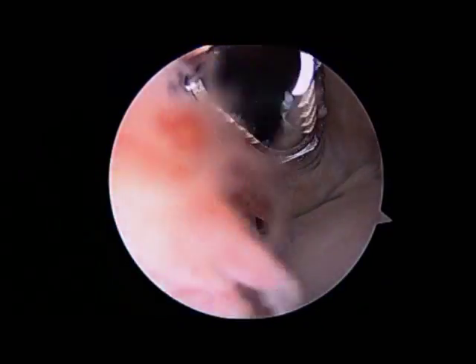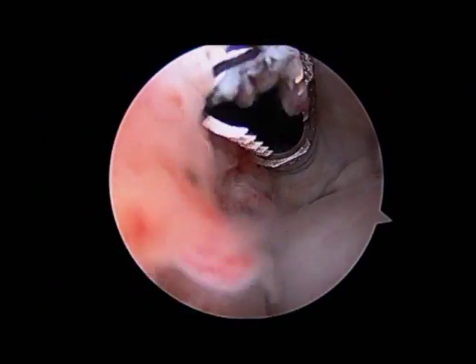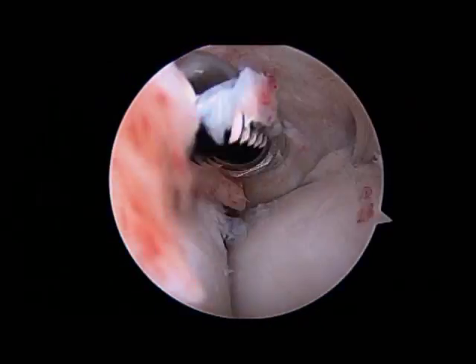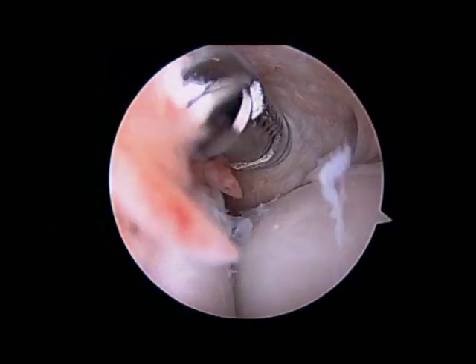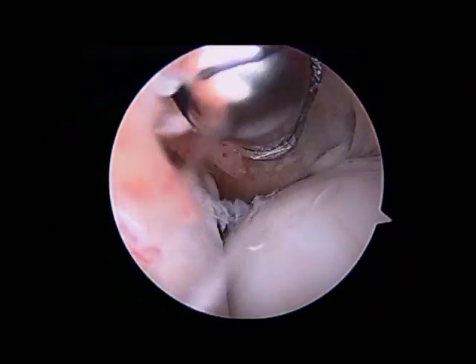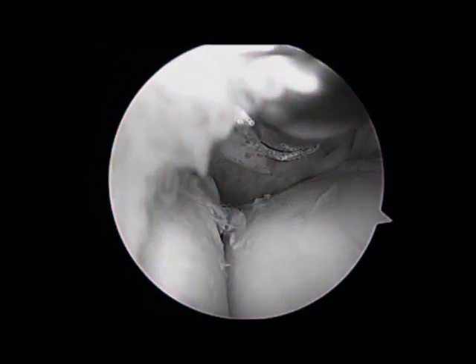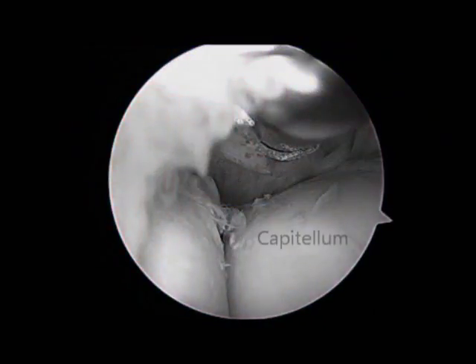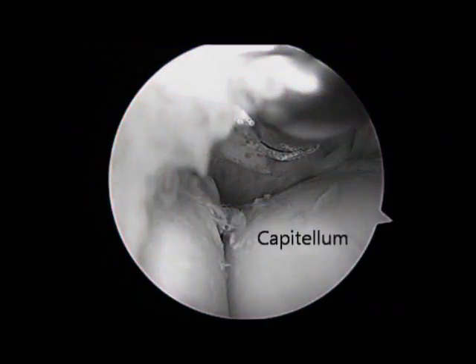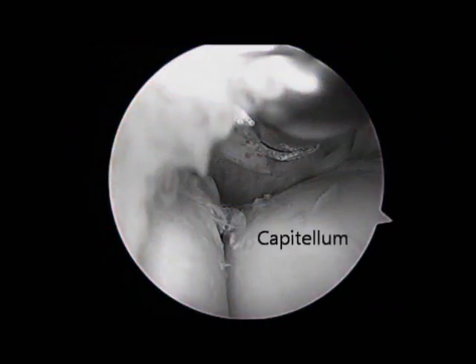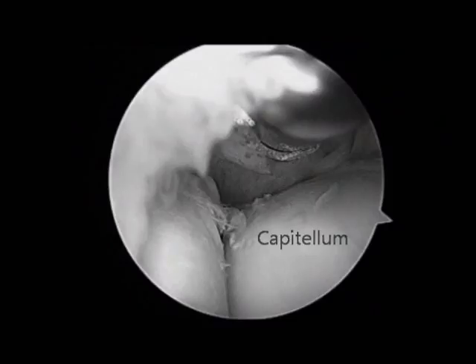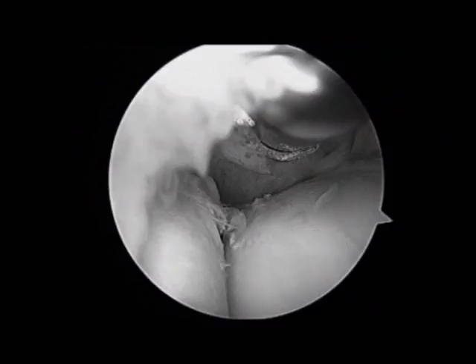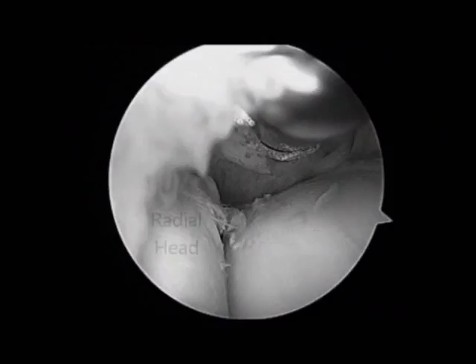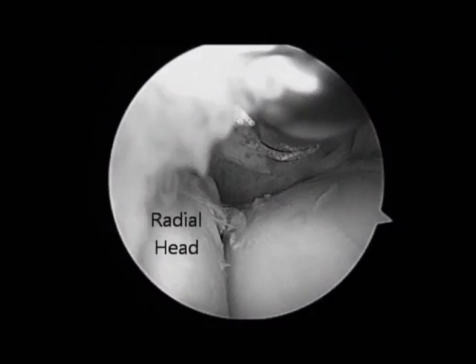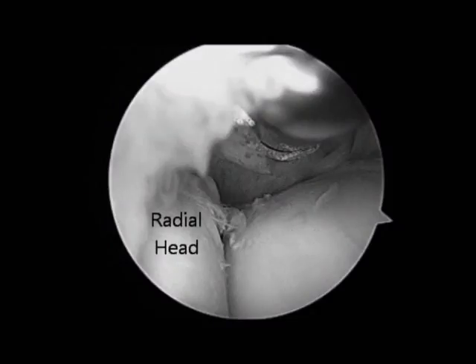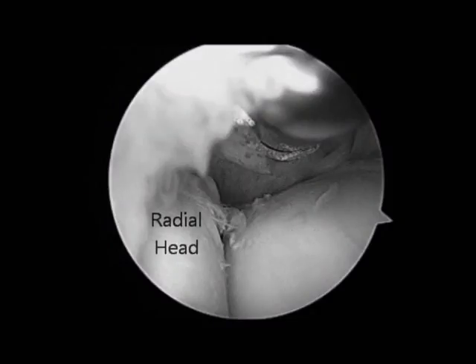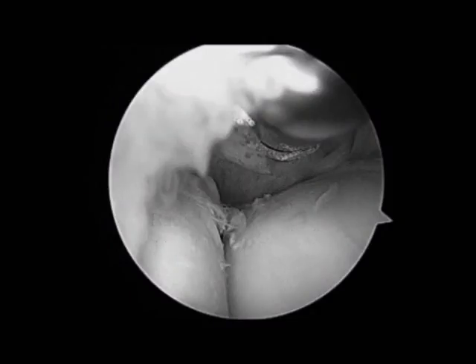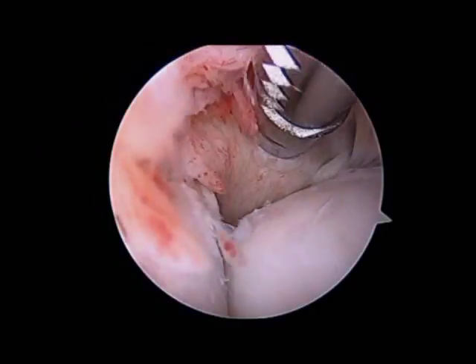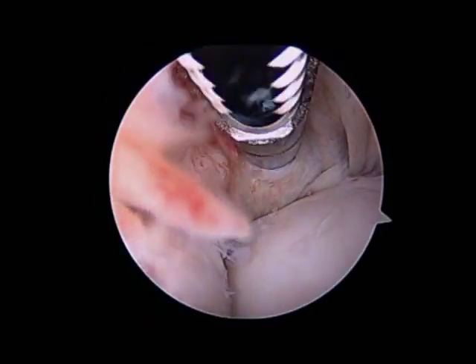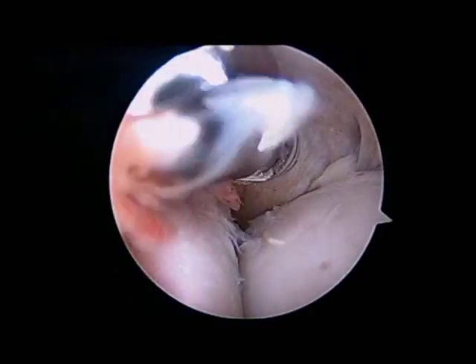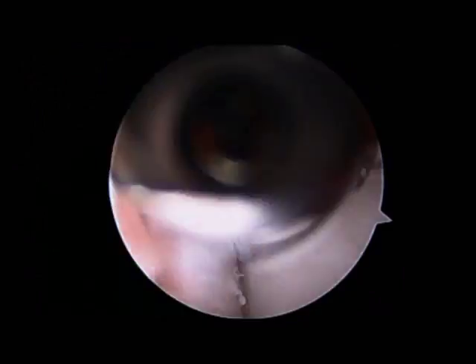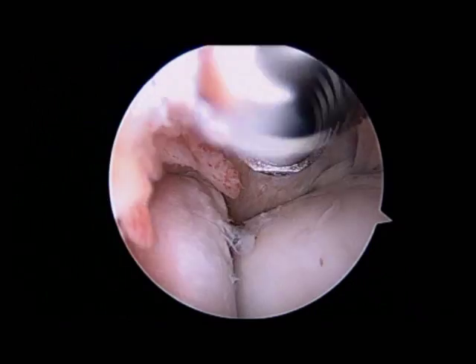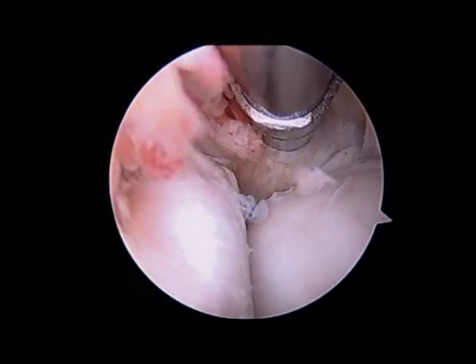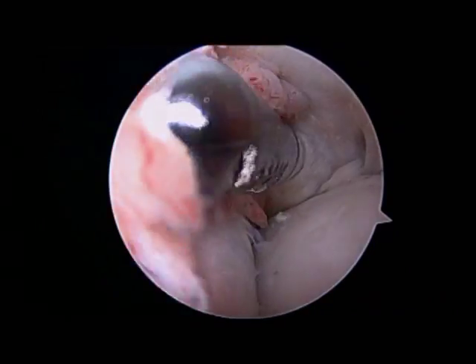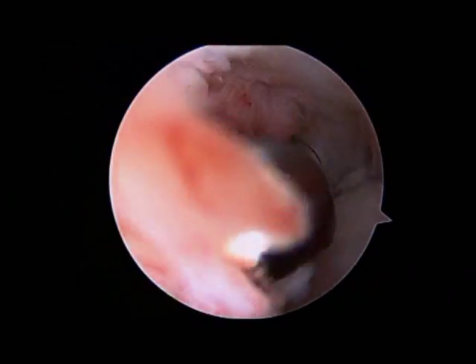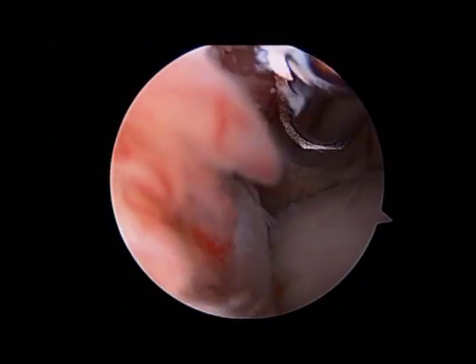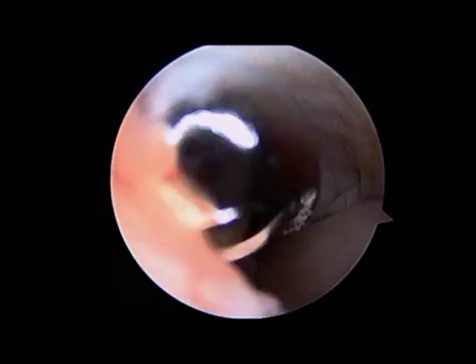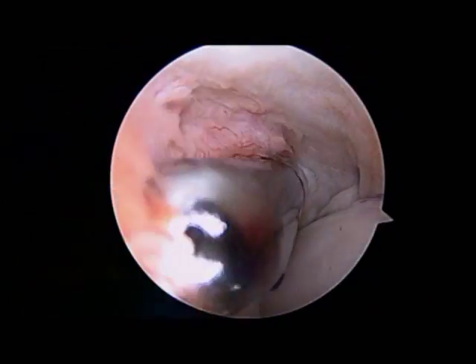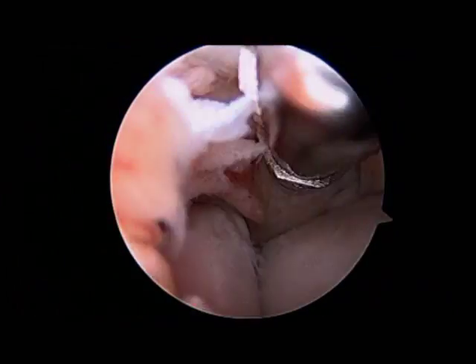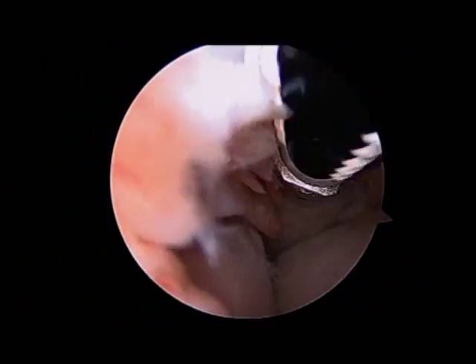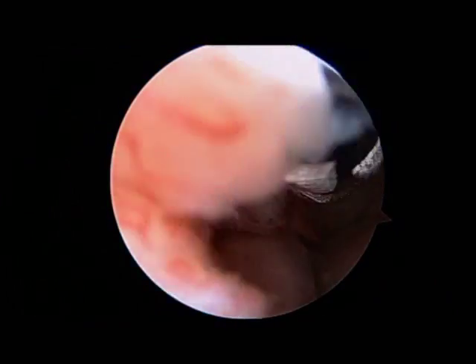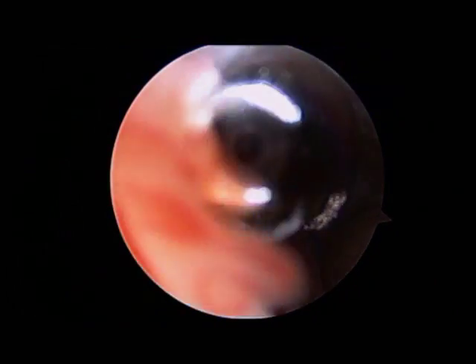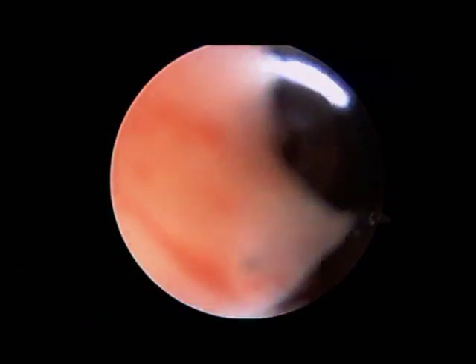This is the front half of the joint, which is inspected for loose bodies. You can see the capitellum to the right and the radial head to the left. The shaver is used to clear out all of the synovium — that red, friable tissue to the left — to allow a thorough inspection.